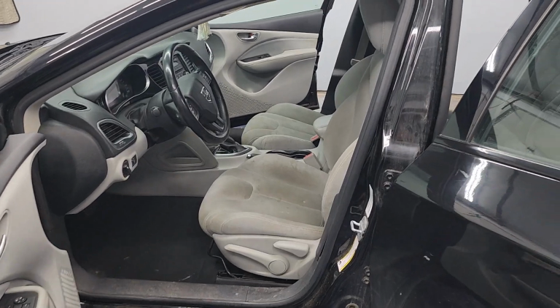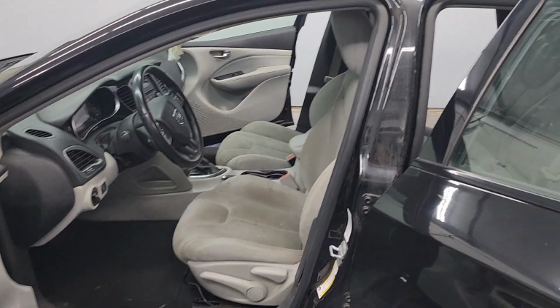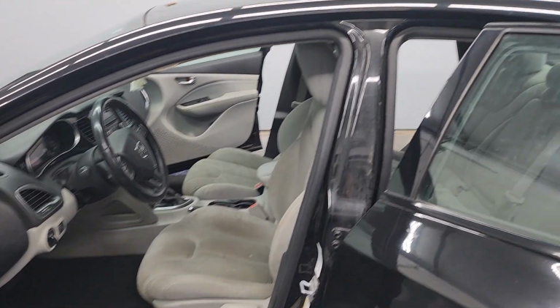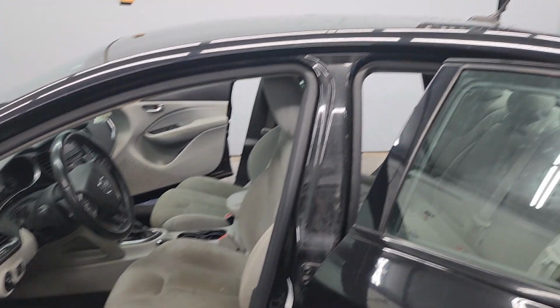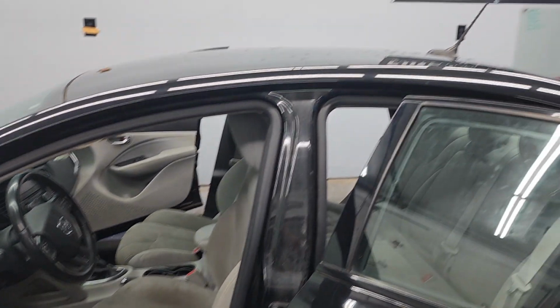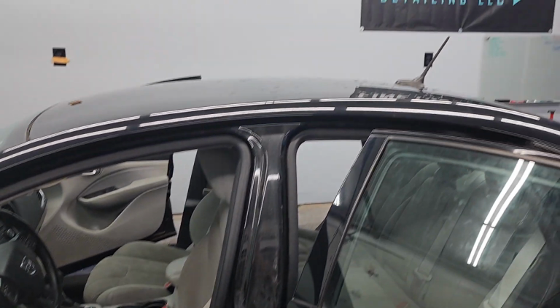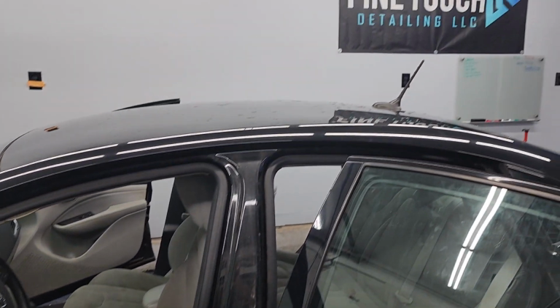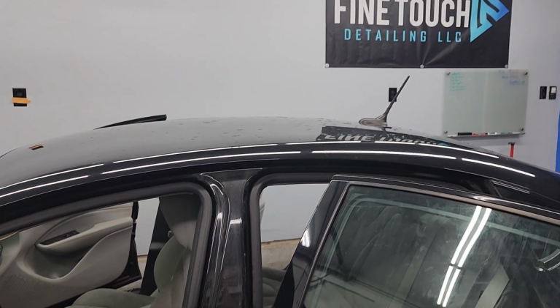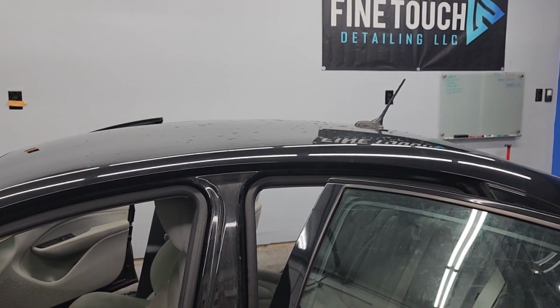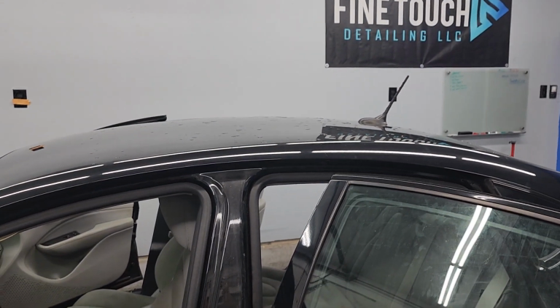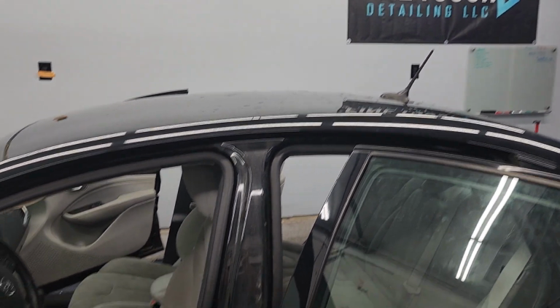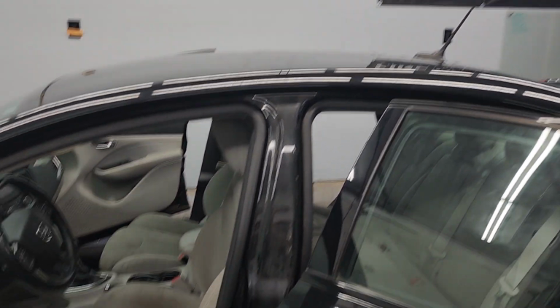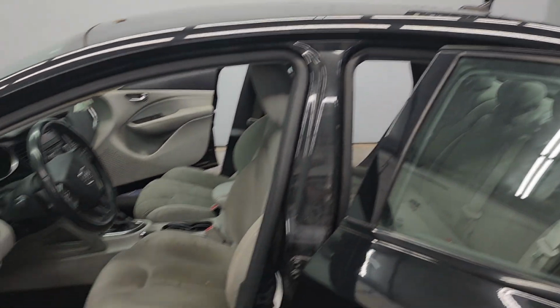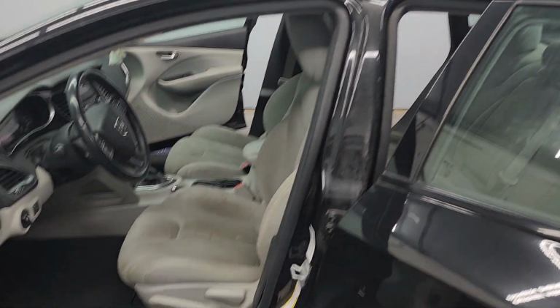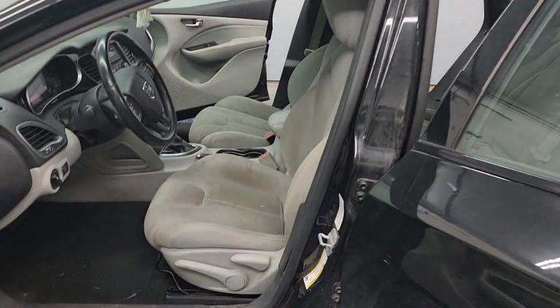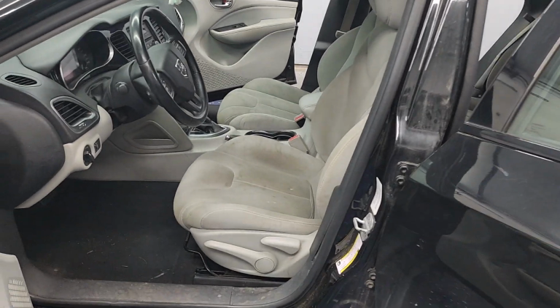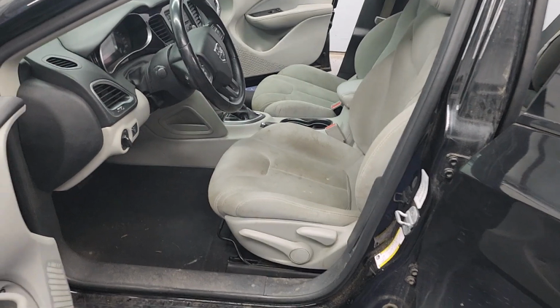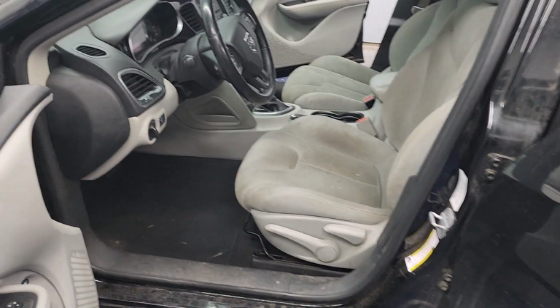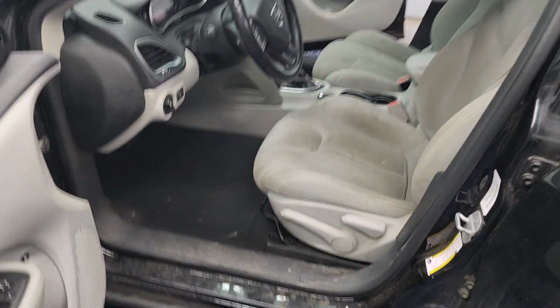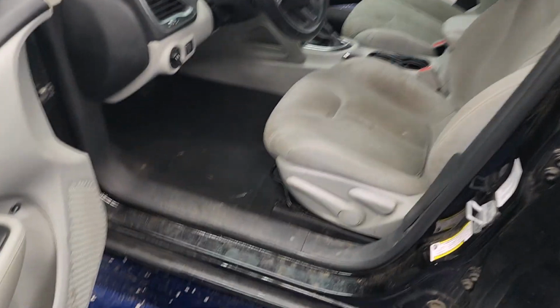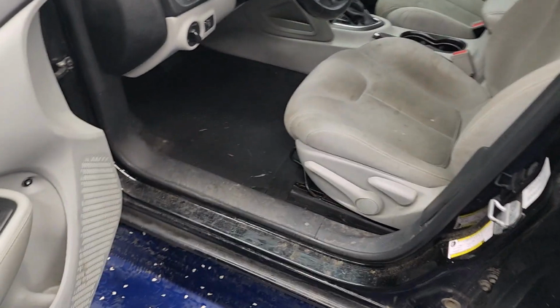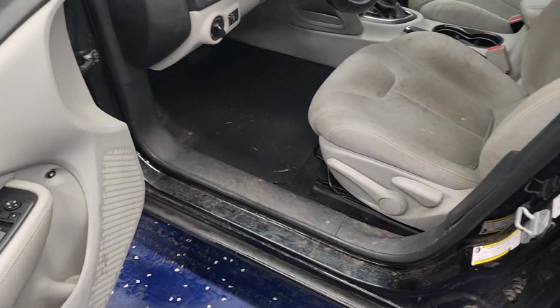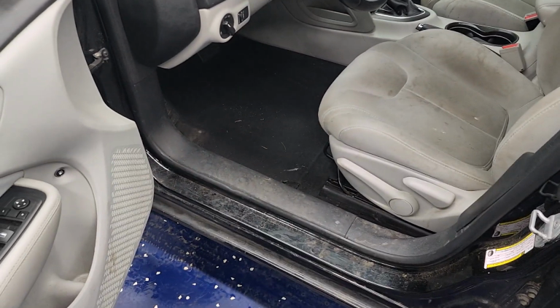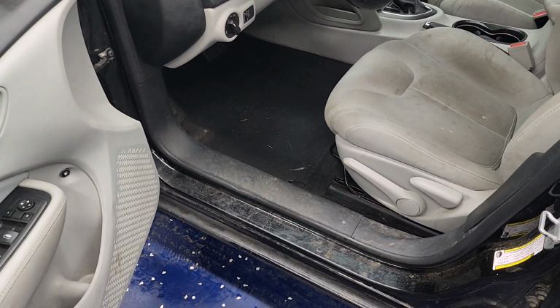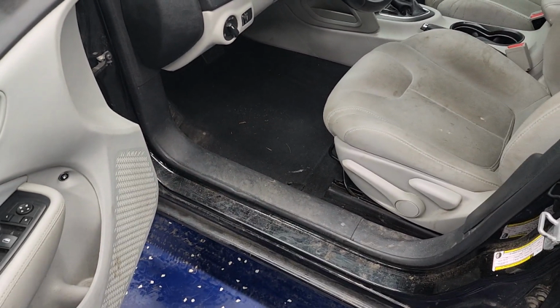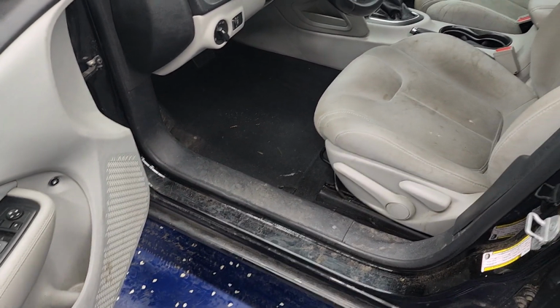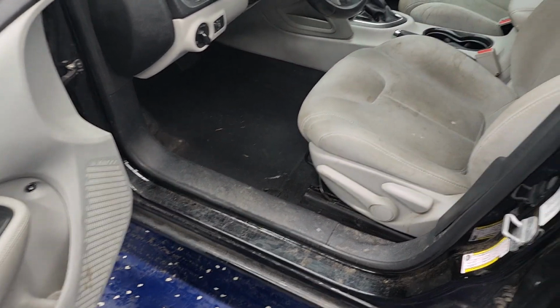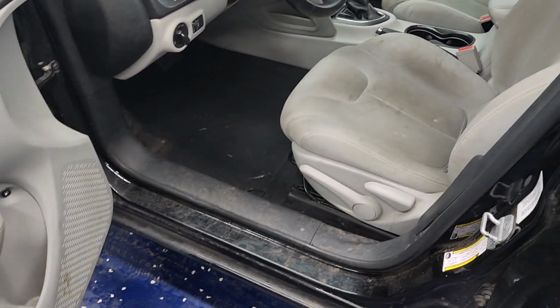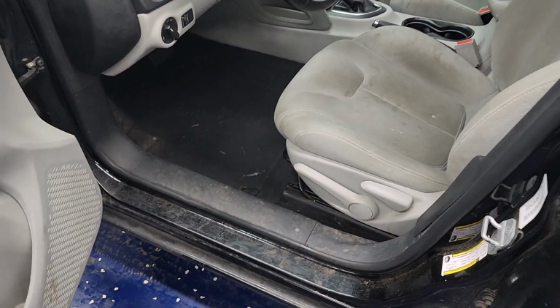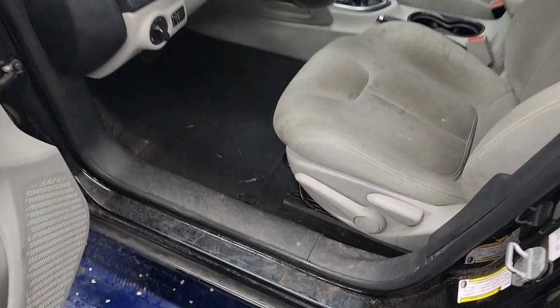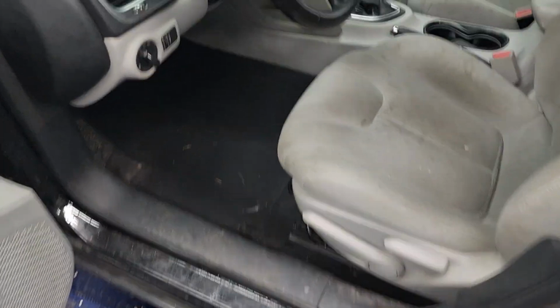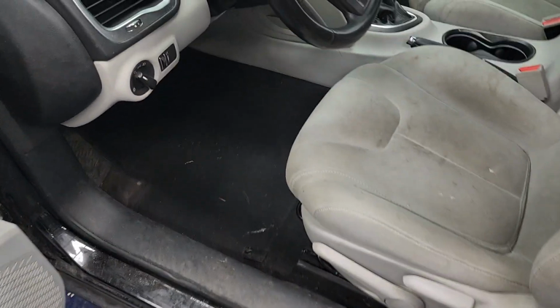Hey everyone, it's John Struve at the FineTouch Detailing Garage located in Salem, Oregon. This is going to be a before video of a pretty bad vehicle.